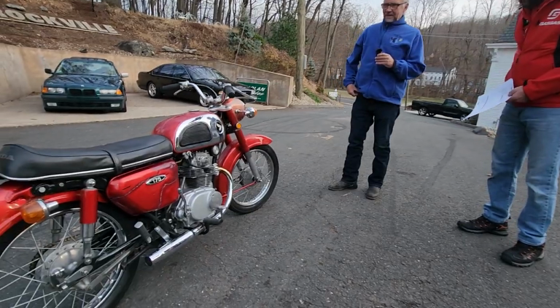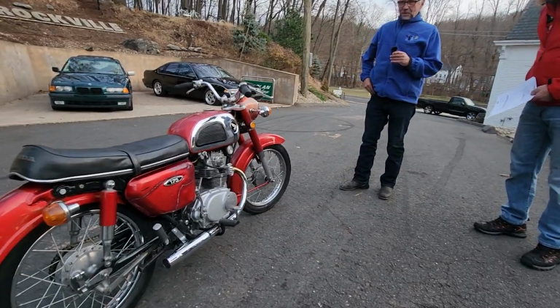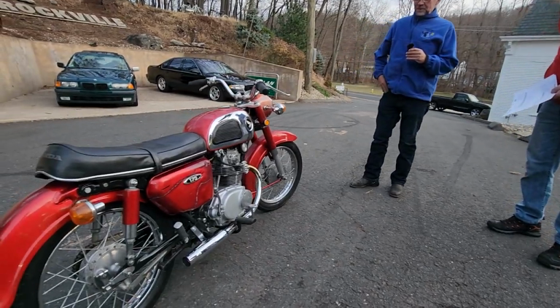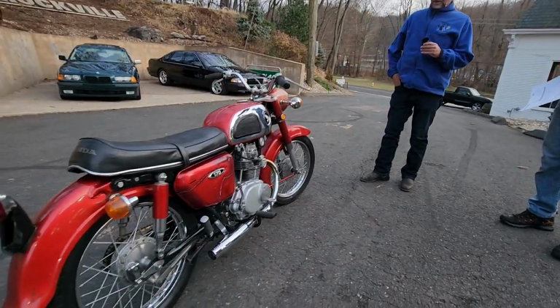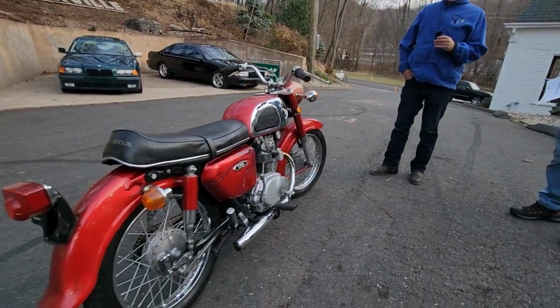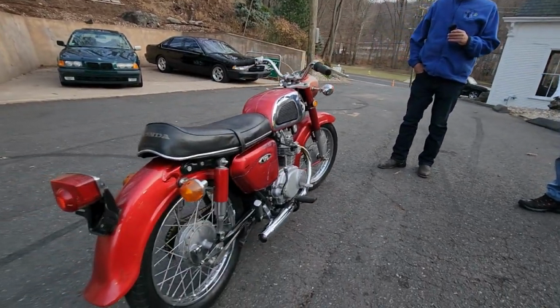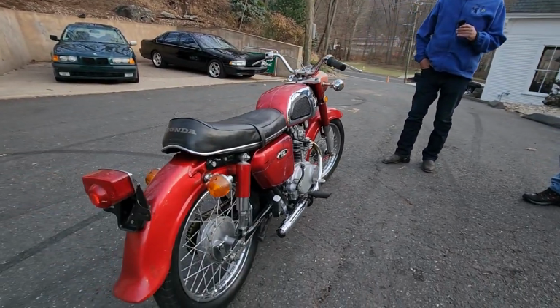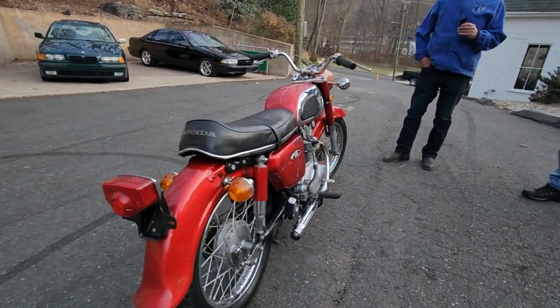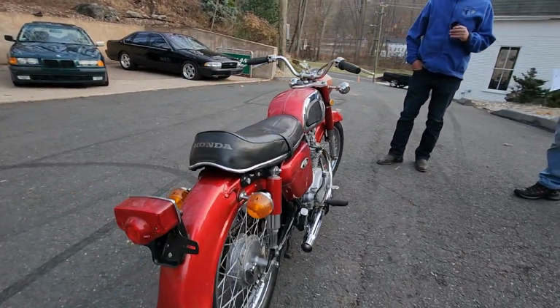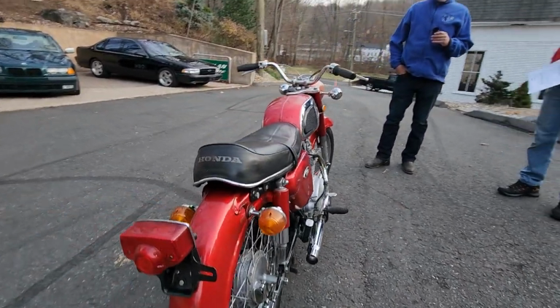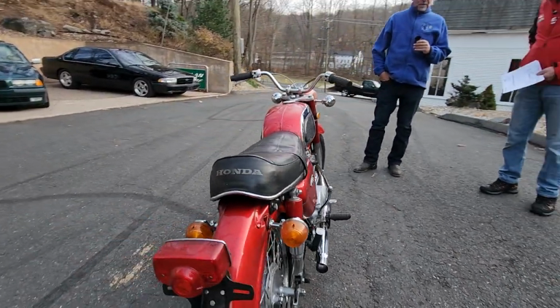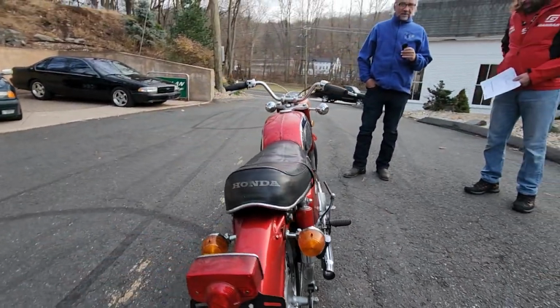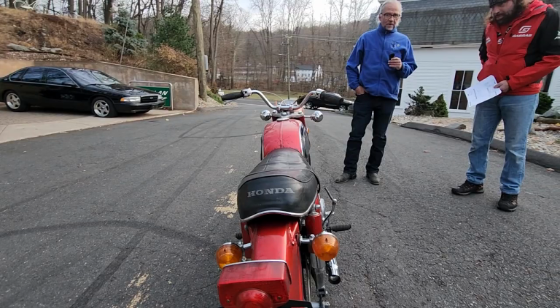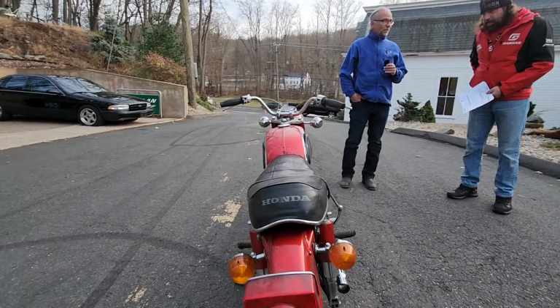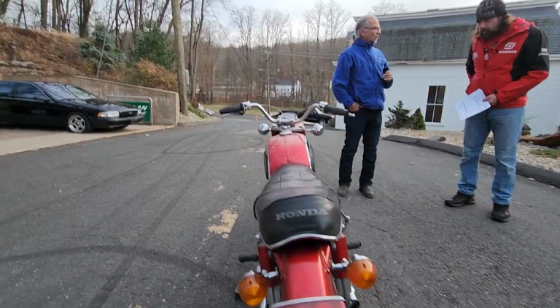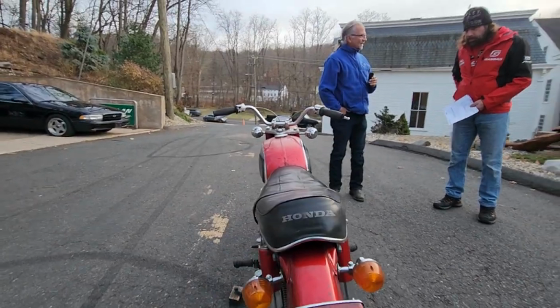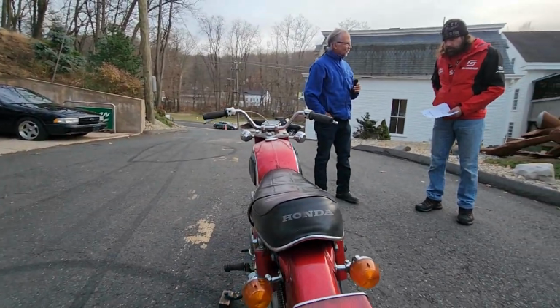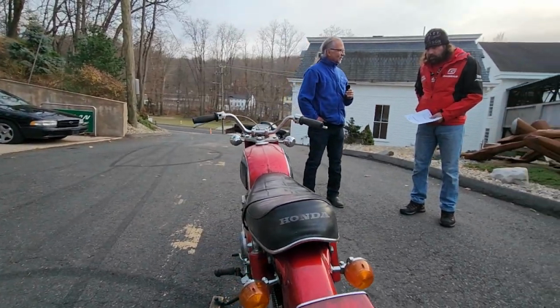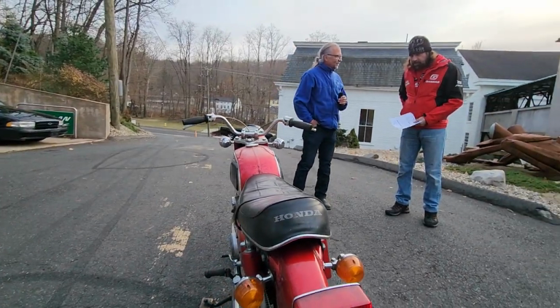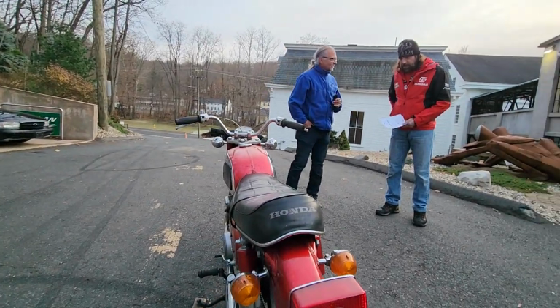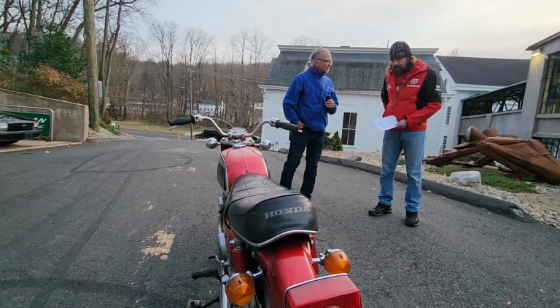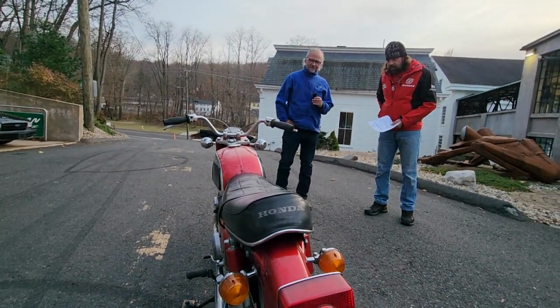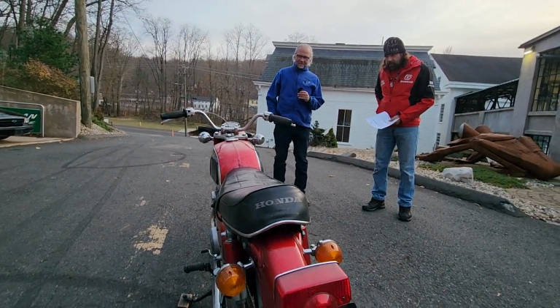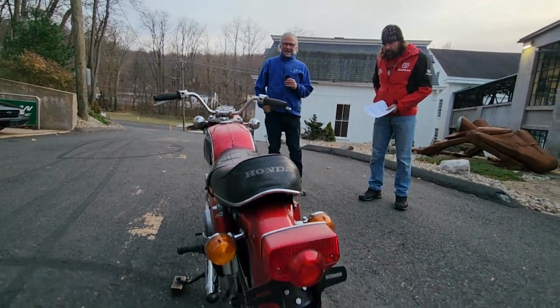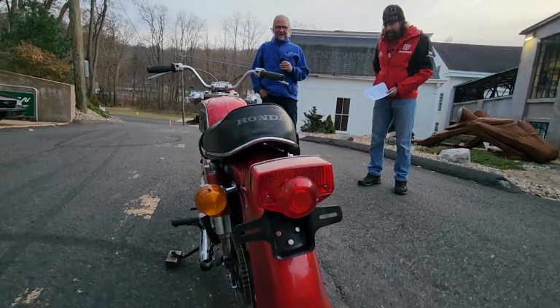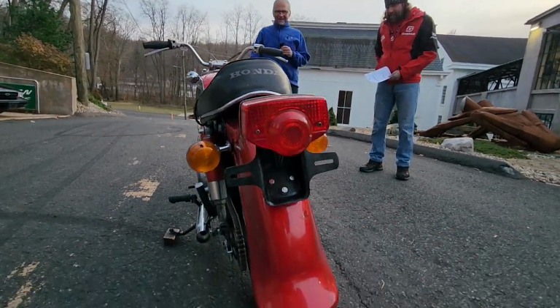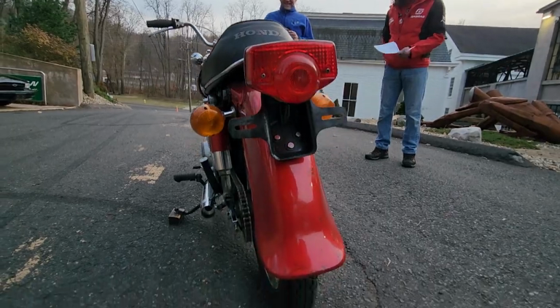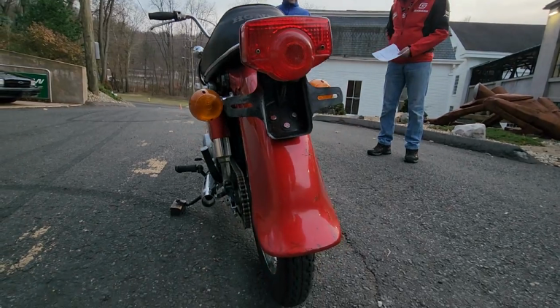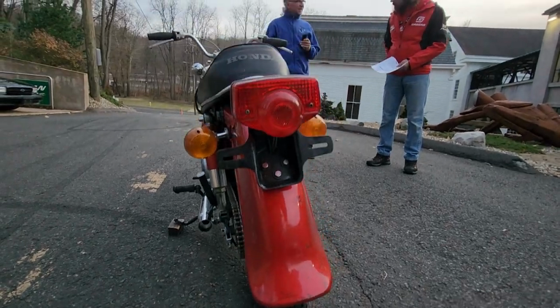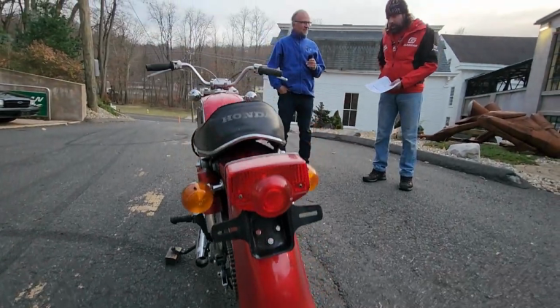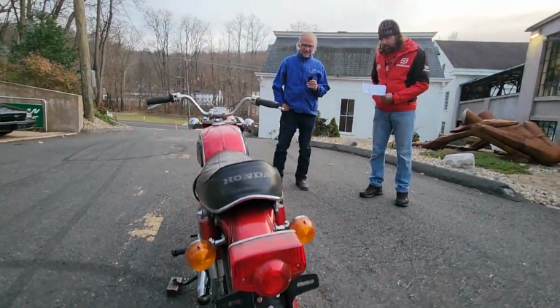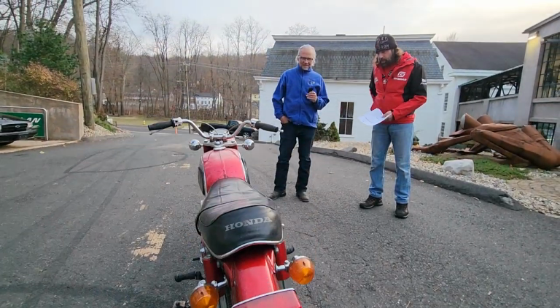Yeah, a real cool machine though. It's a head turner because who even knew that a CD175 existed, right? Not until this year — I just found out. It's our second one. We had a blue one too, we bought at Racerama.